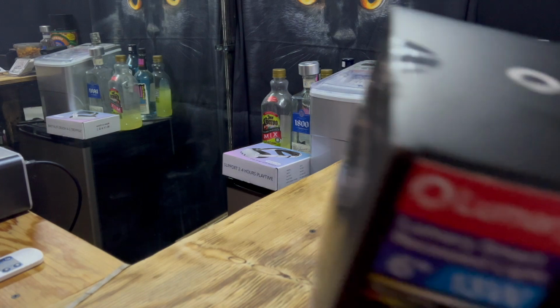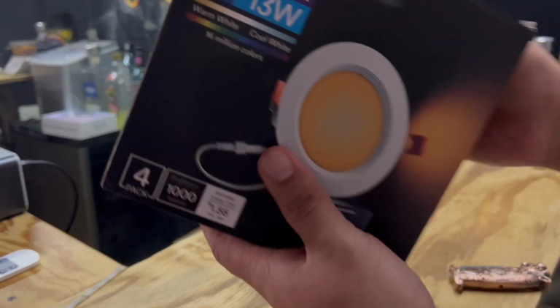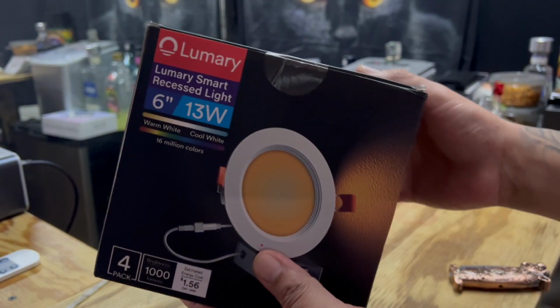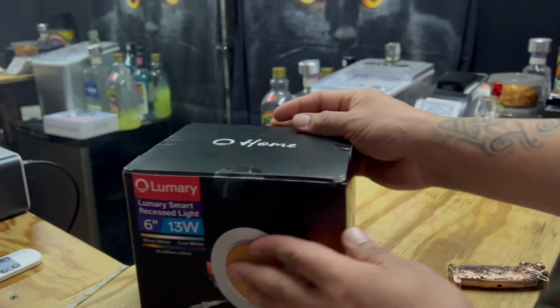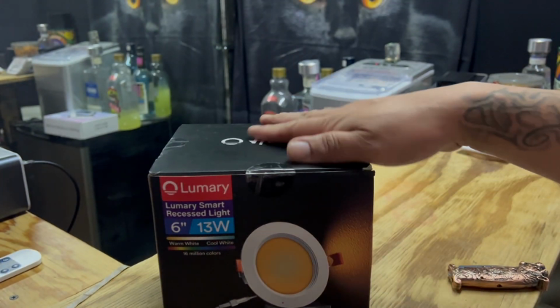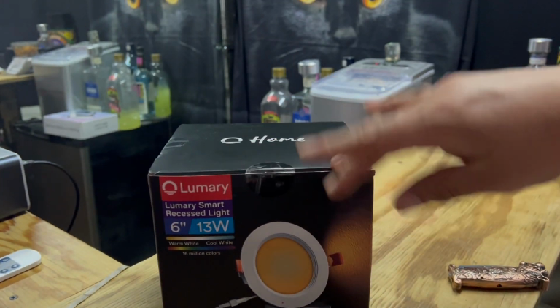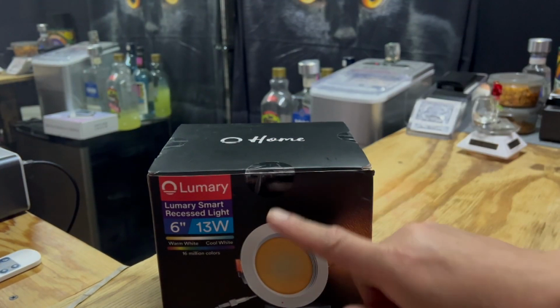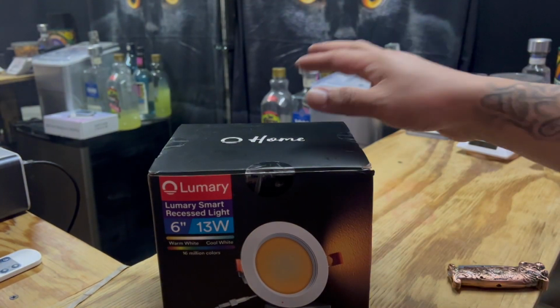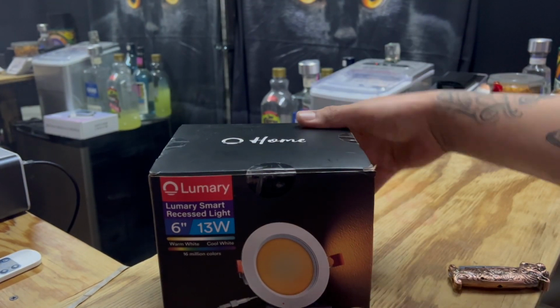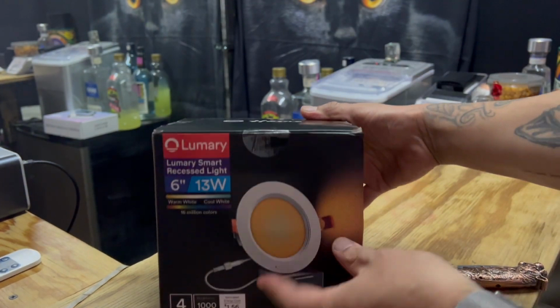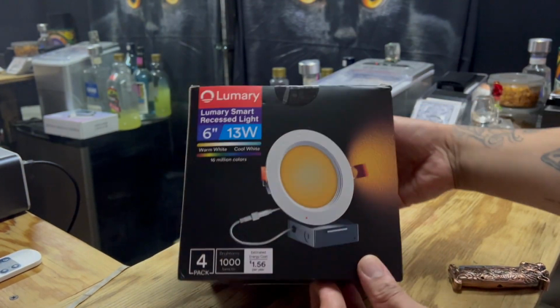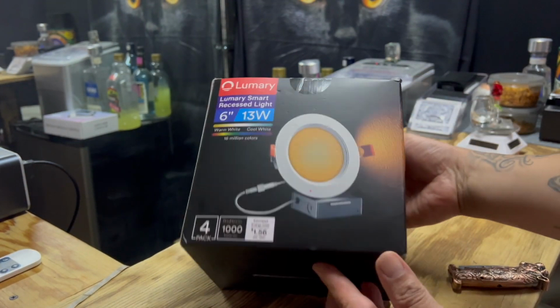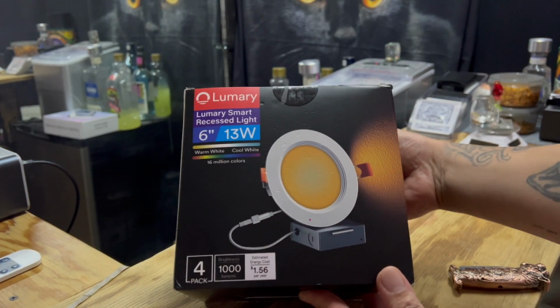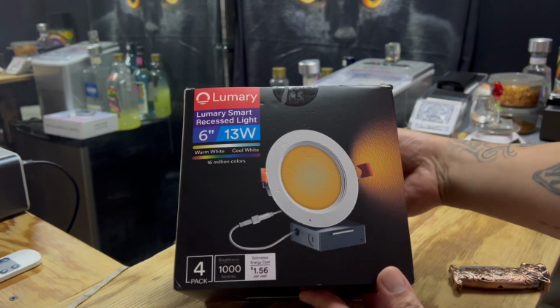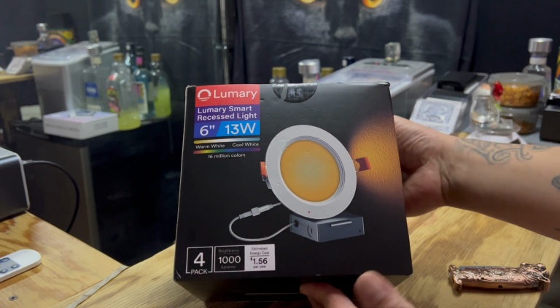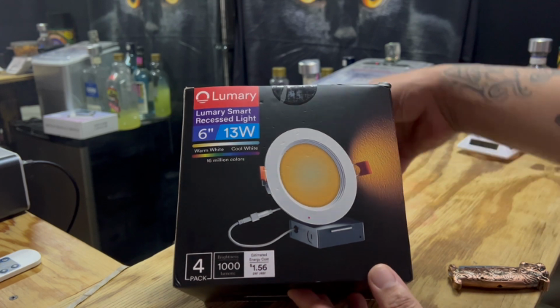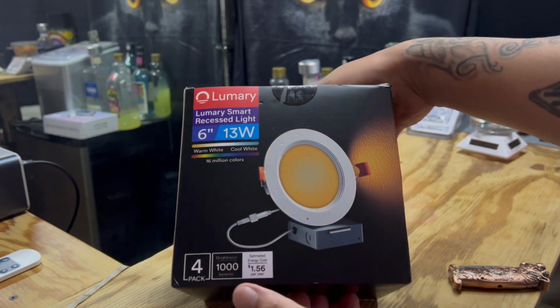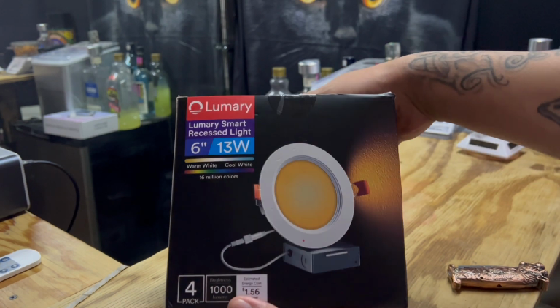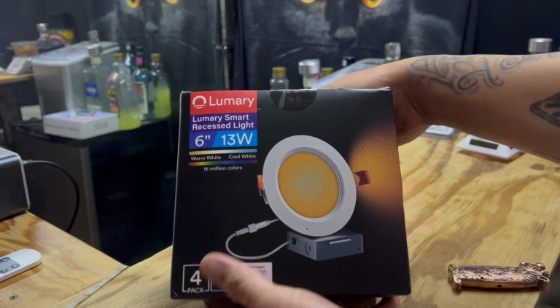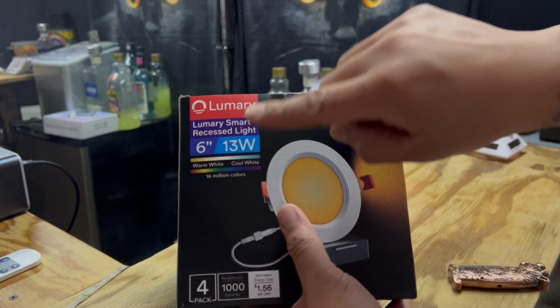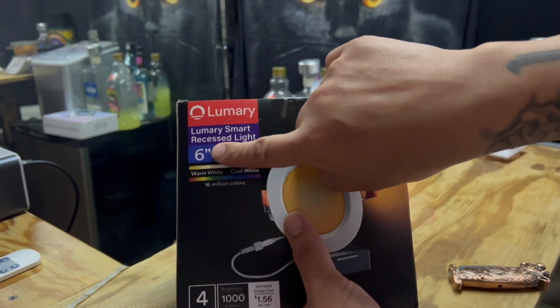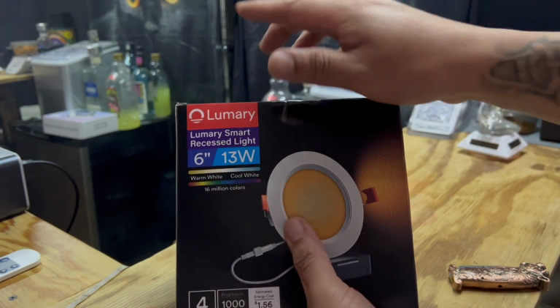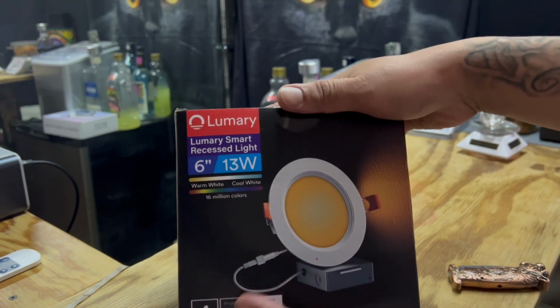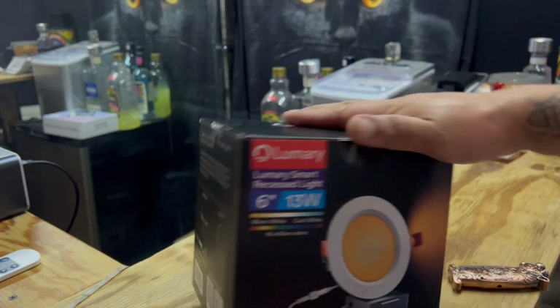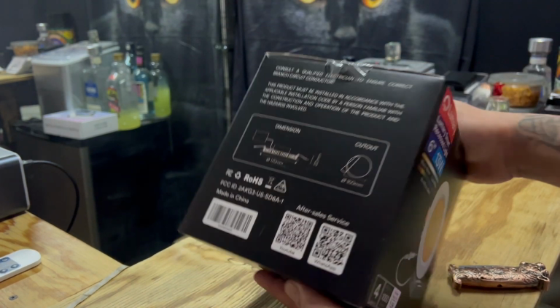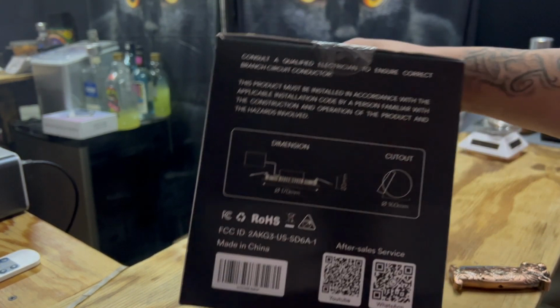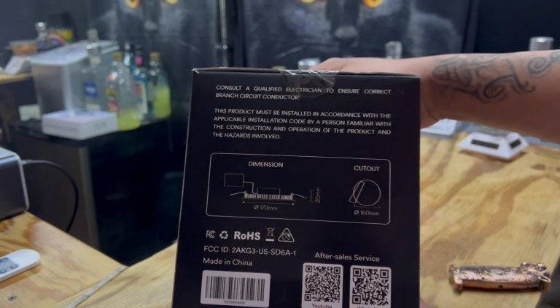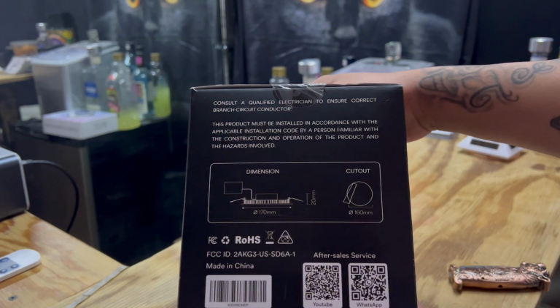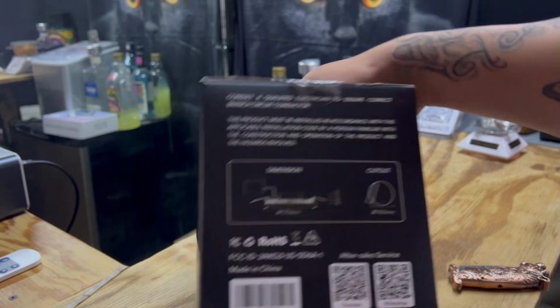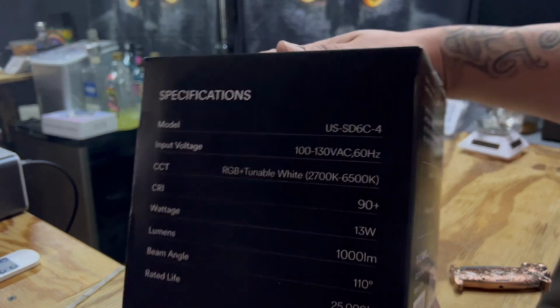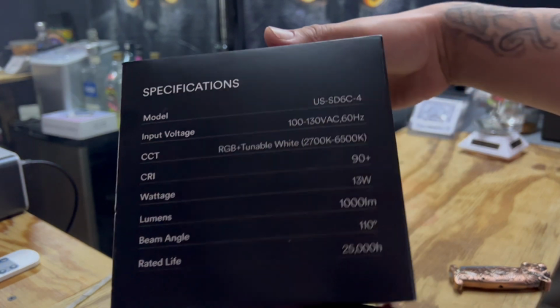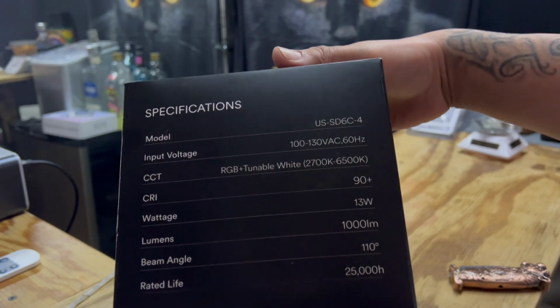Hey guys, what's going on? Back here with another quick unboxing and review. What we got here today is recessed lighting from Luminary, a seller on Amazon.